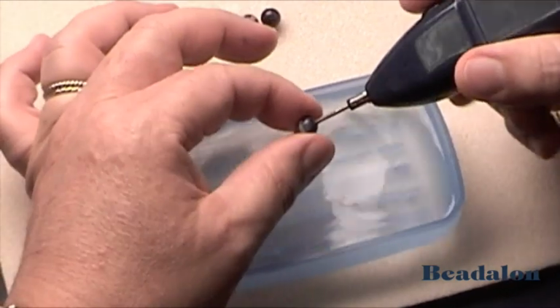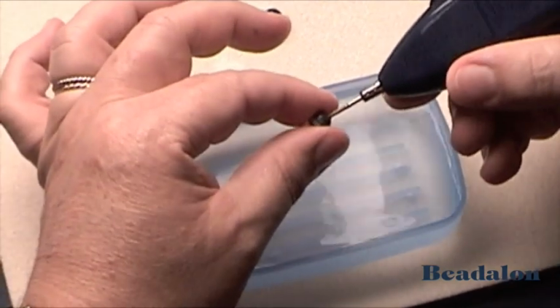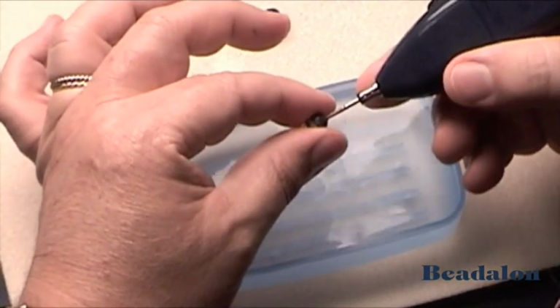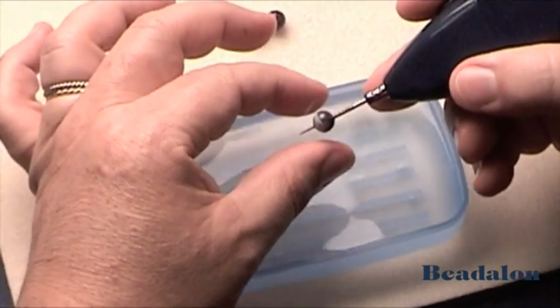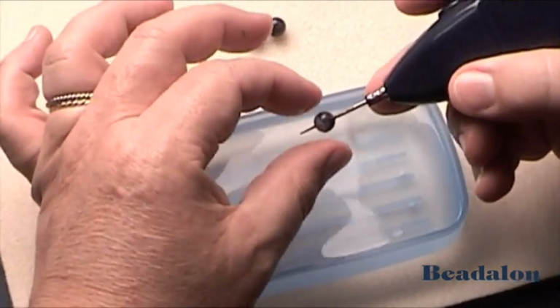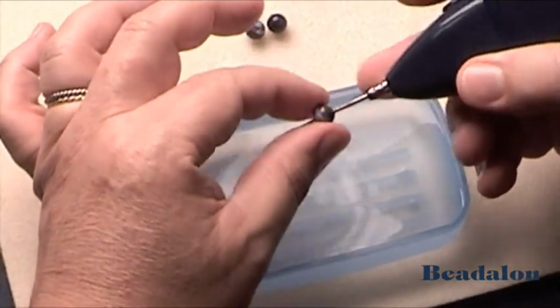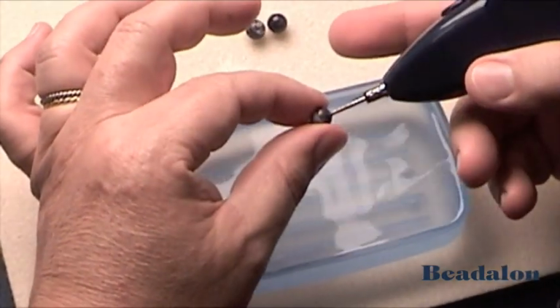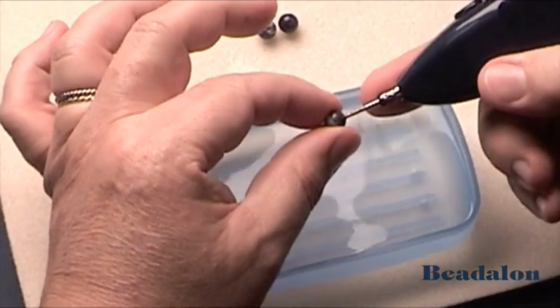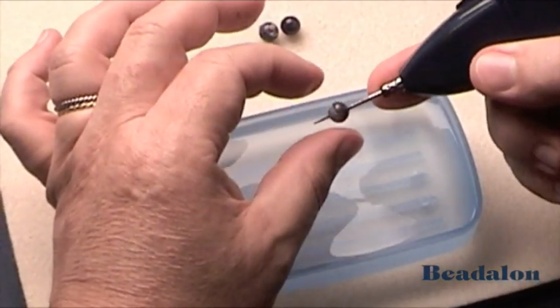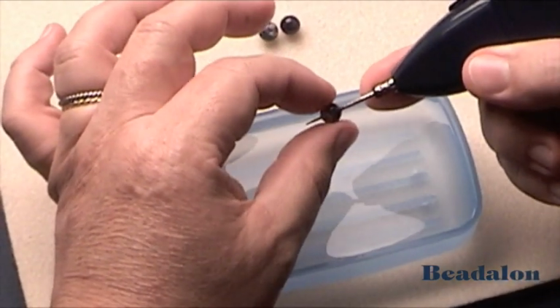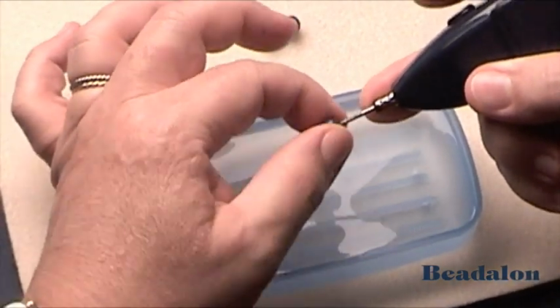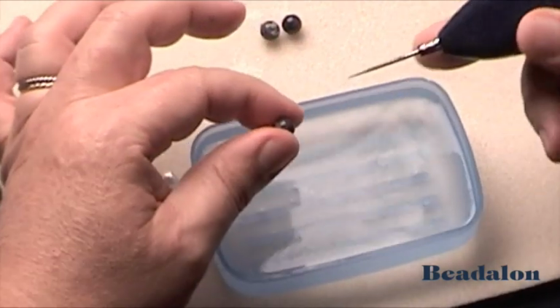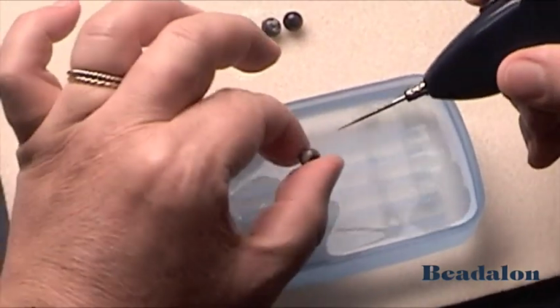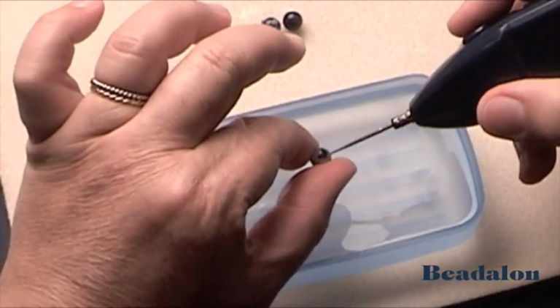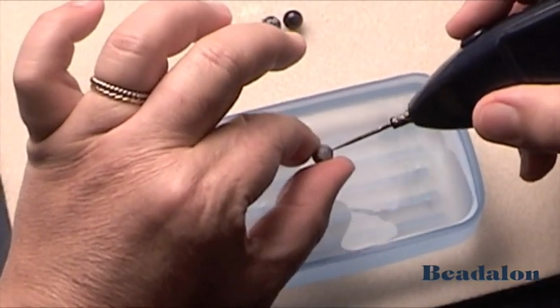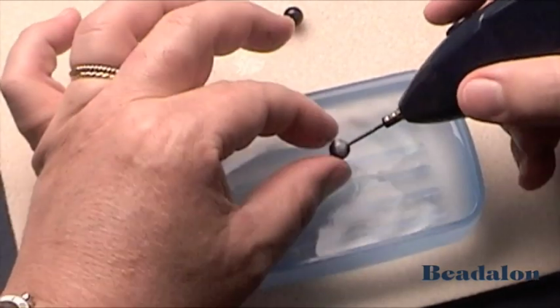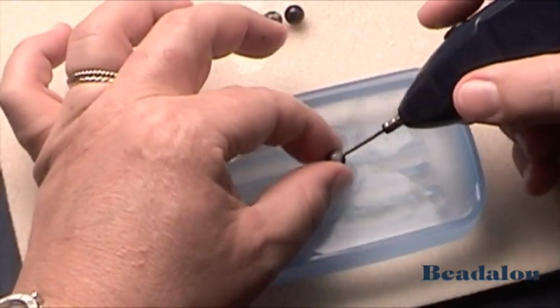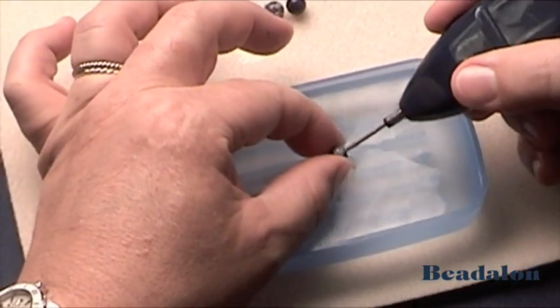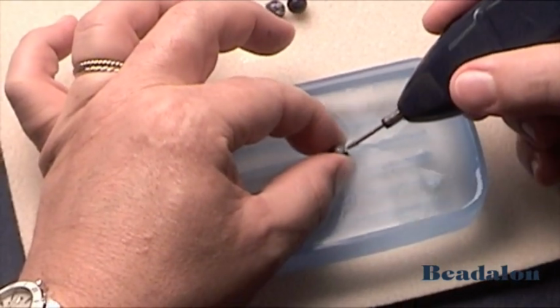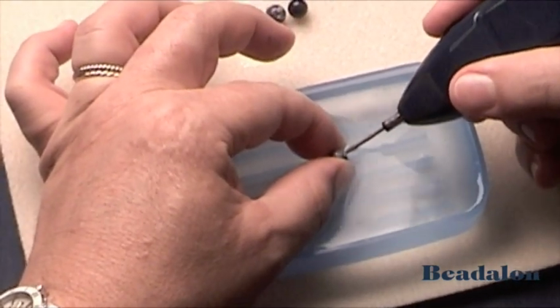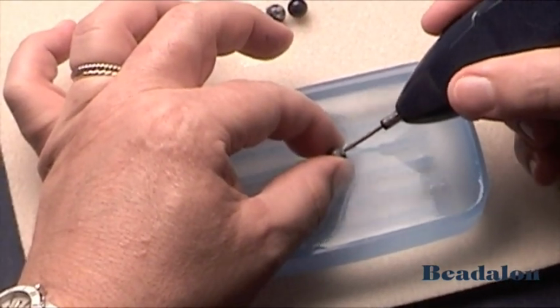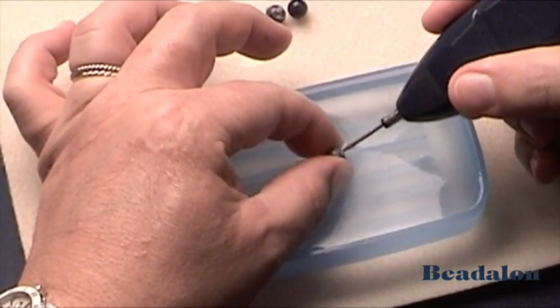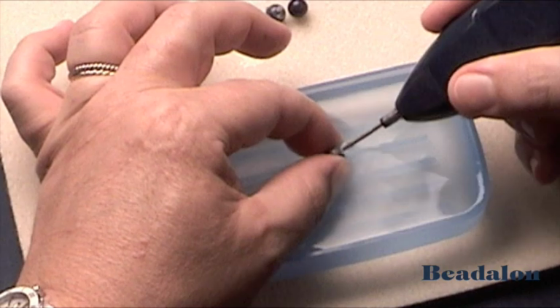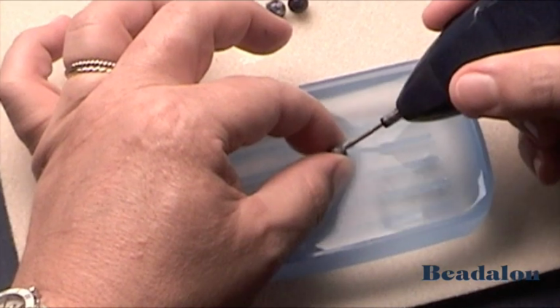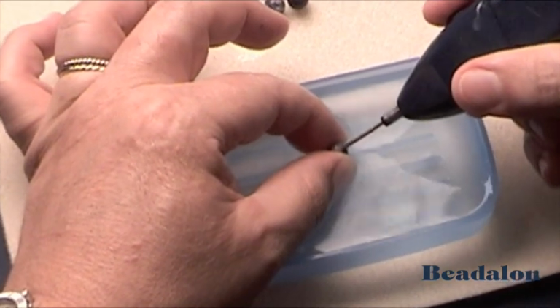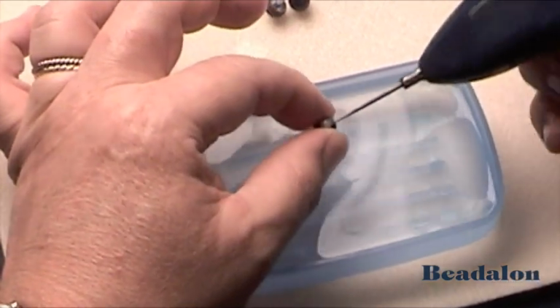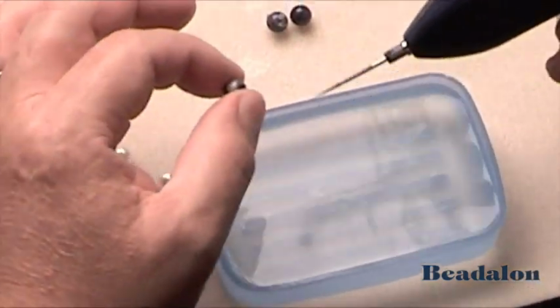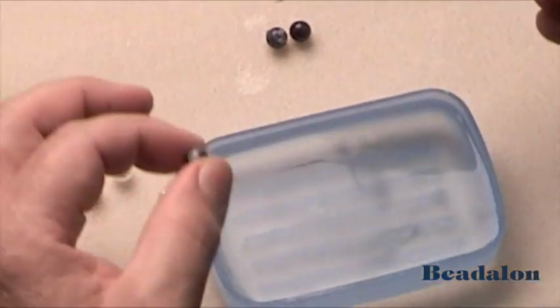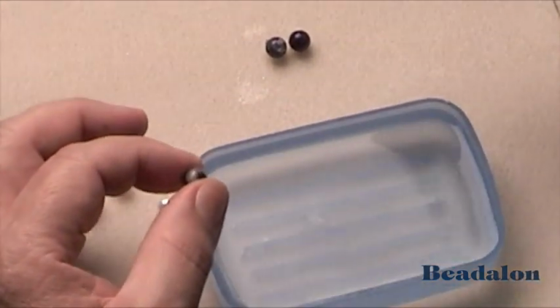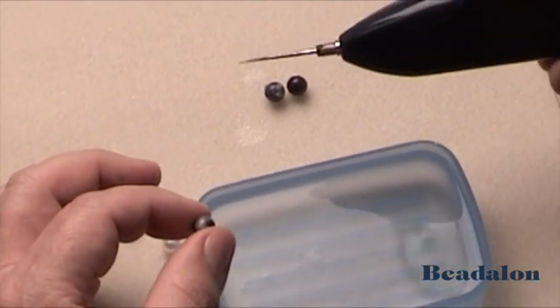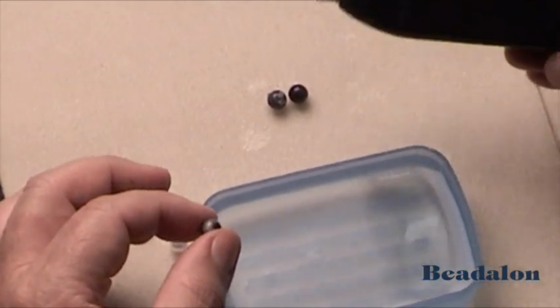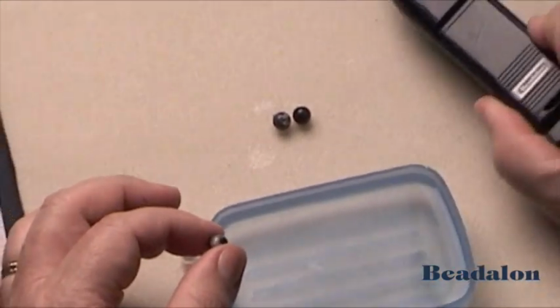If the reamer happens to stop, just hold with your finger and twist it off. Go from either direction until the desired hole has been made. And that's the battery operated bead reamer.